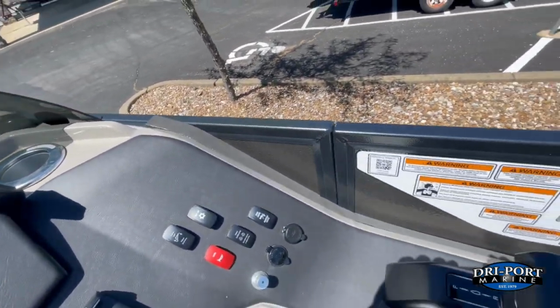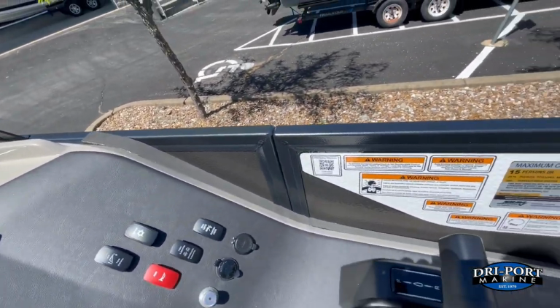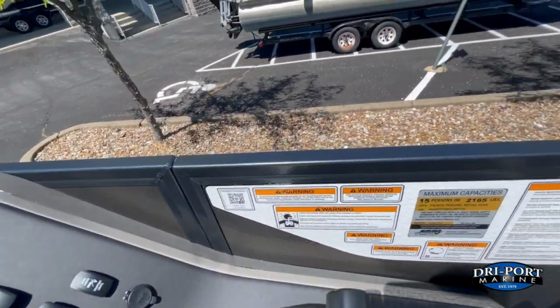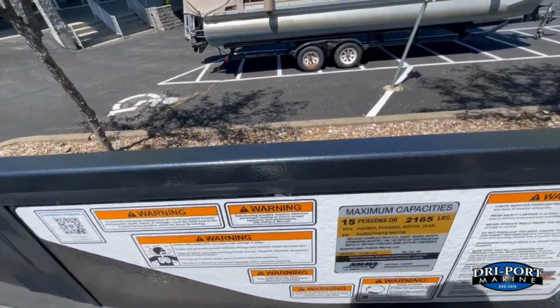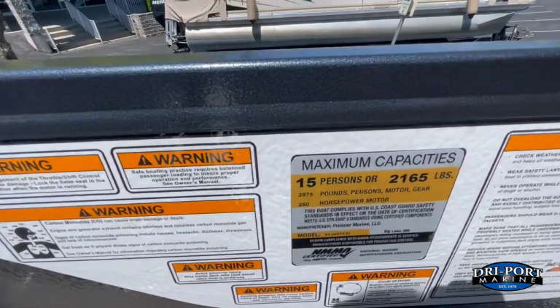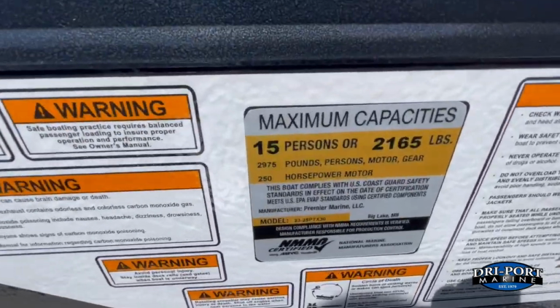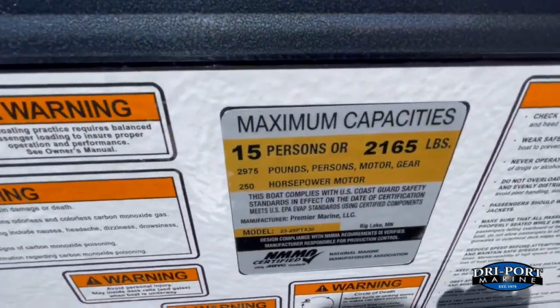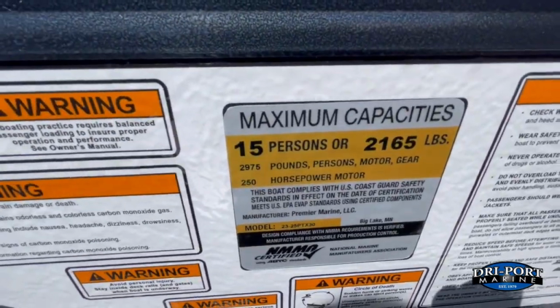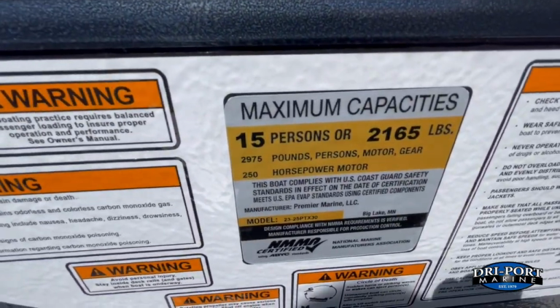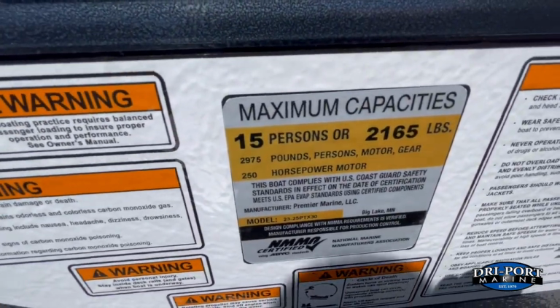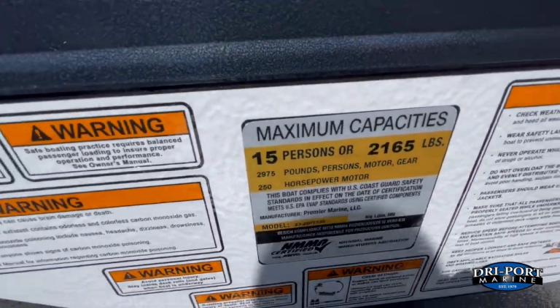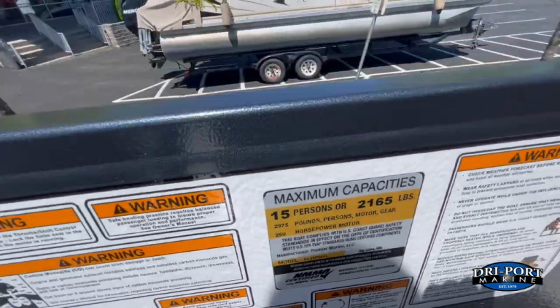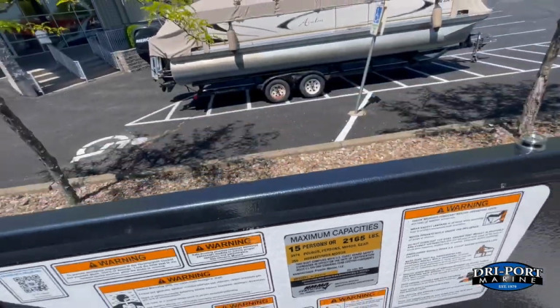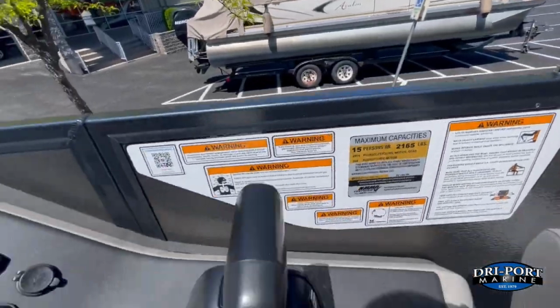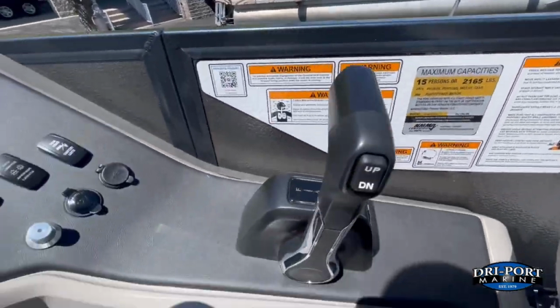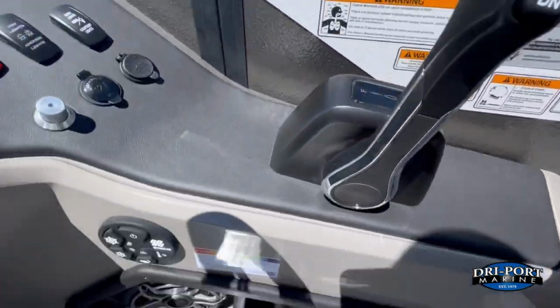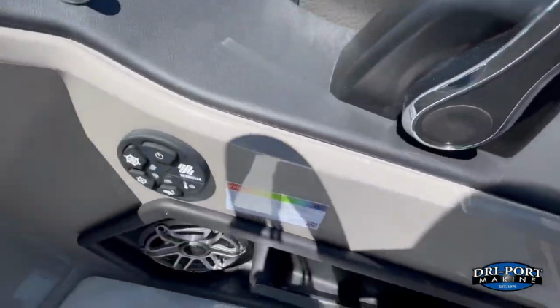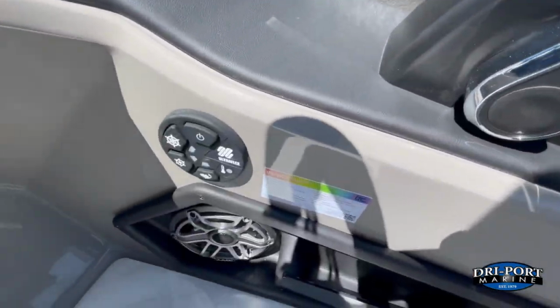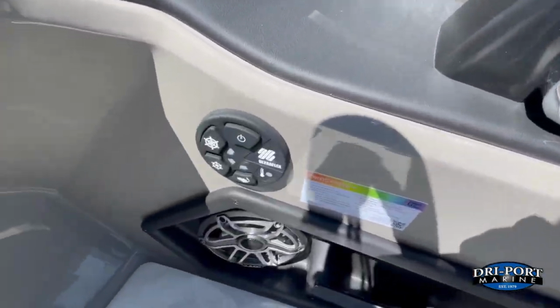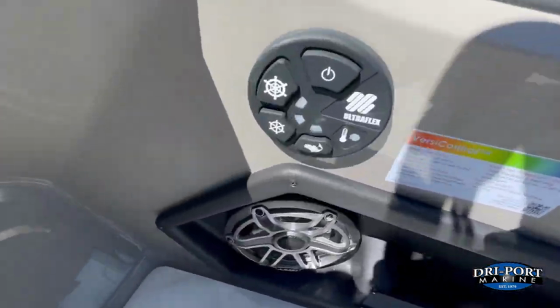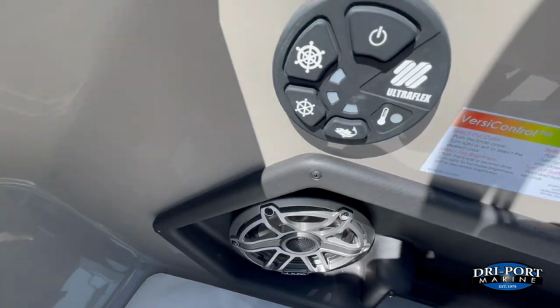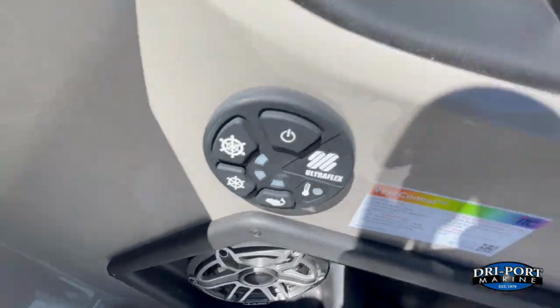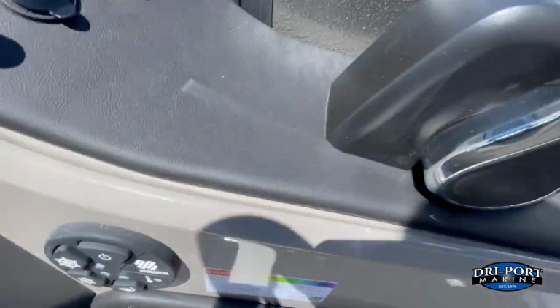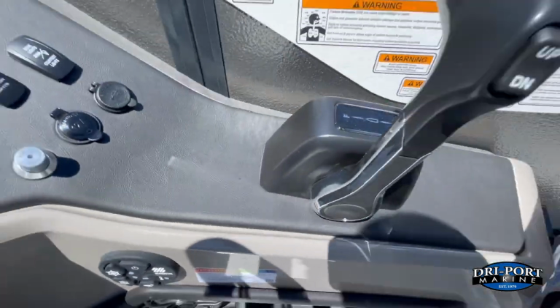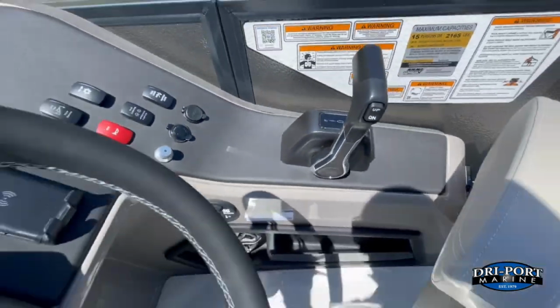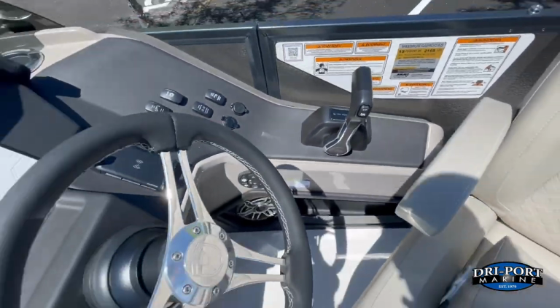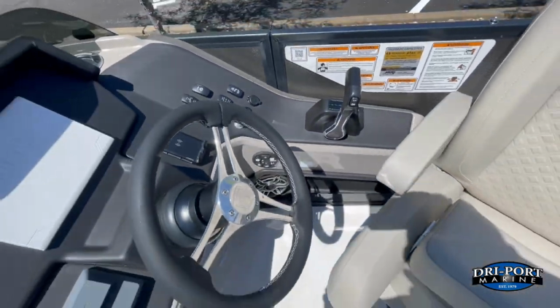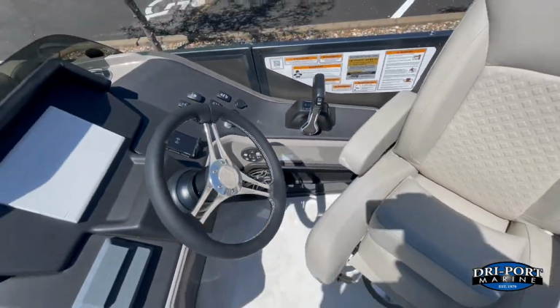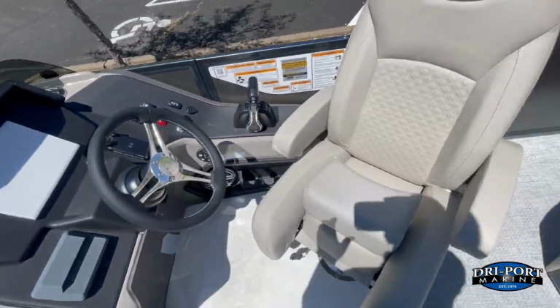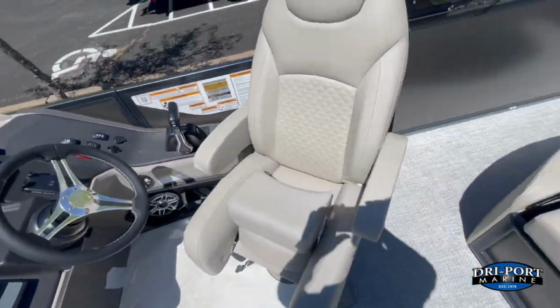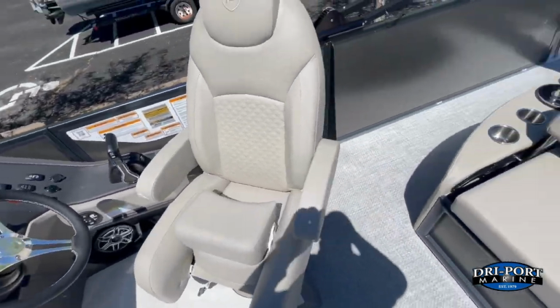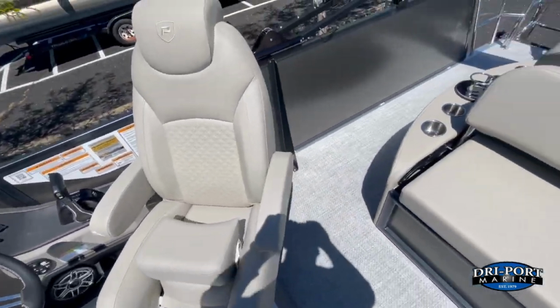This boat is rated for 15 persons or 250 horsepower. U-flex power steering is also standard on this boat — a really cool option.